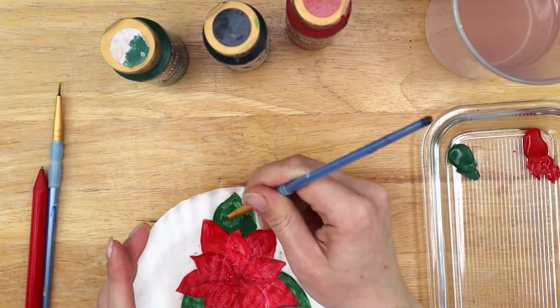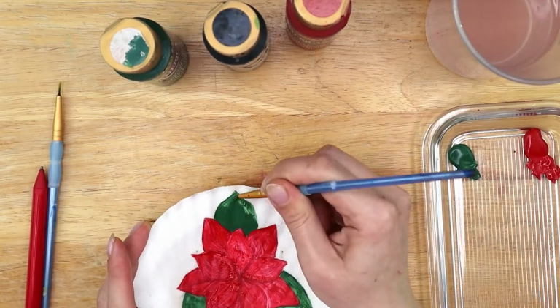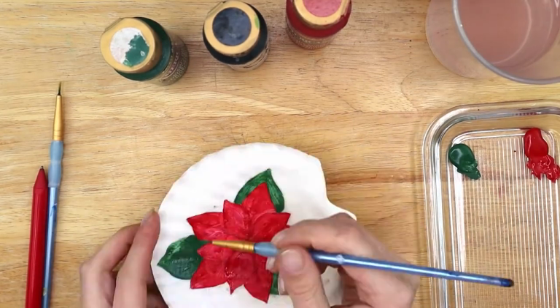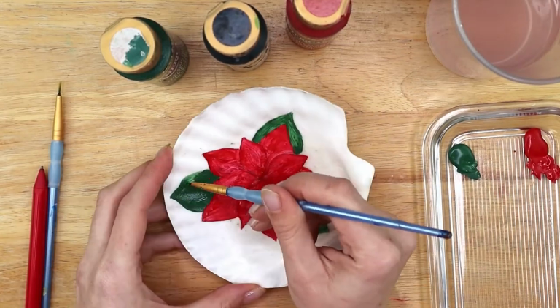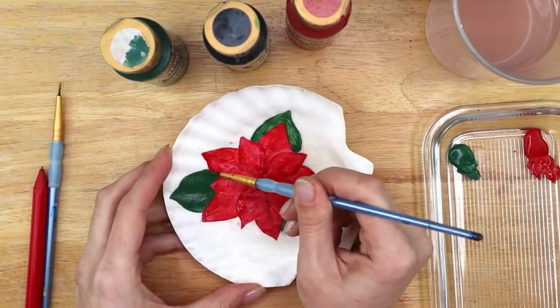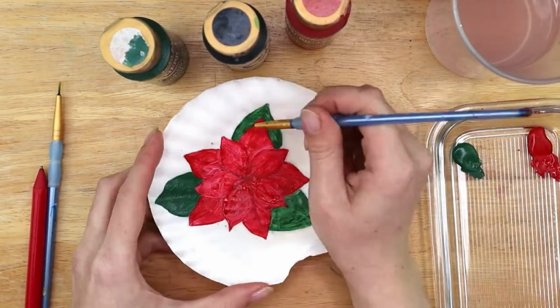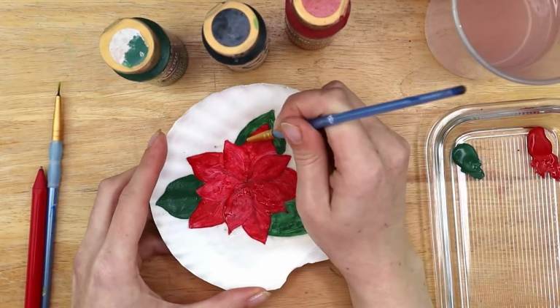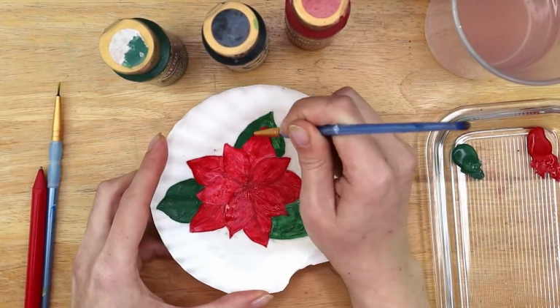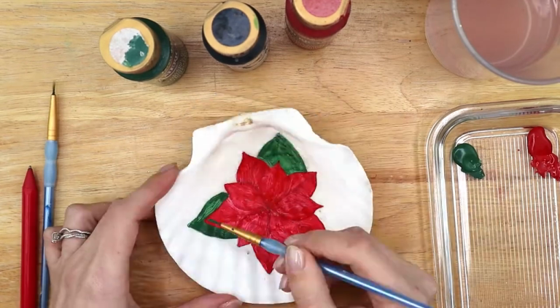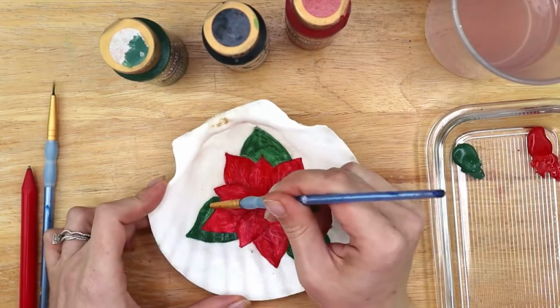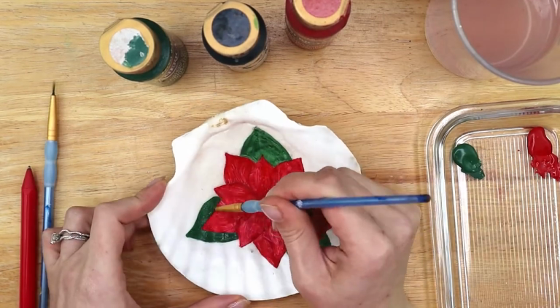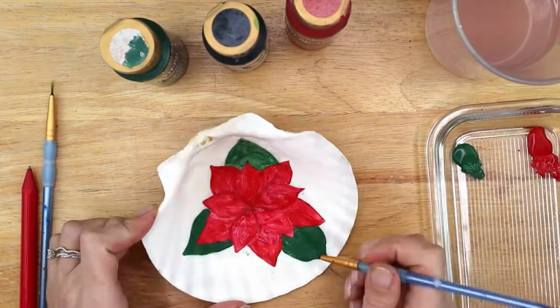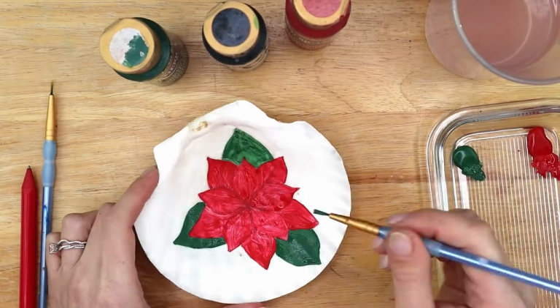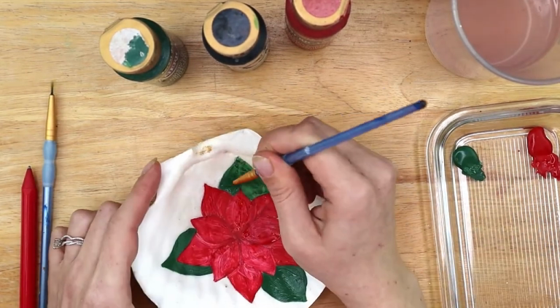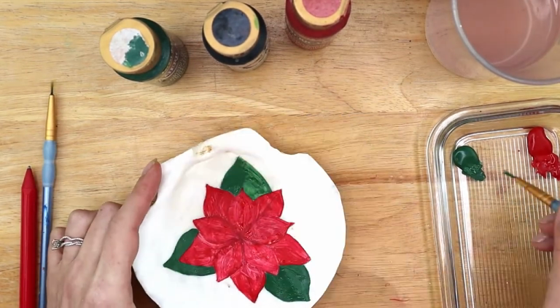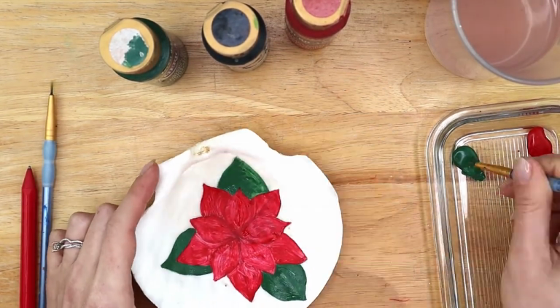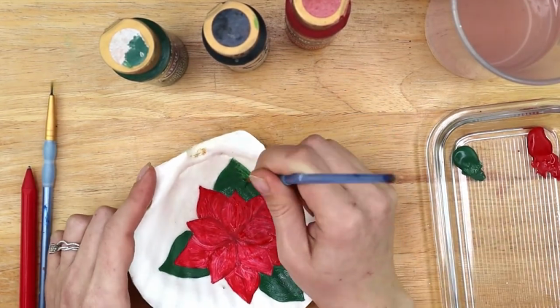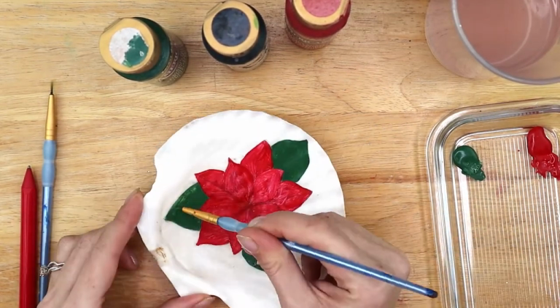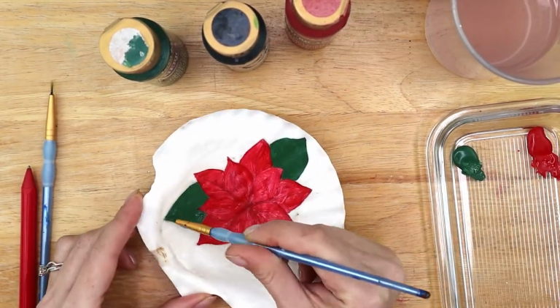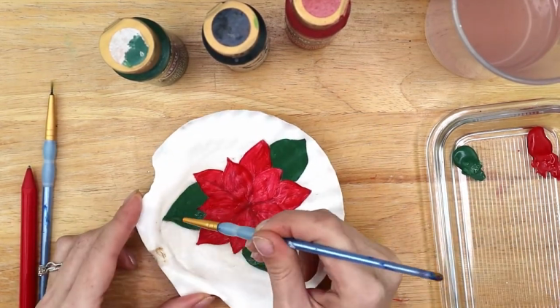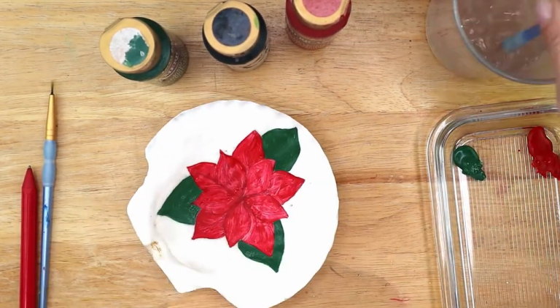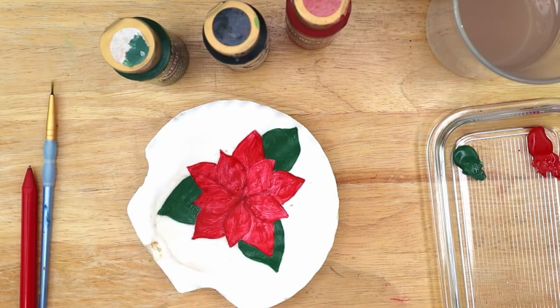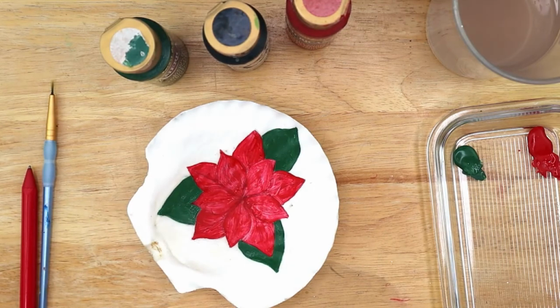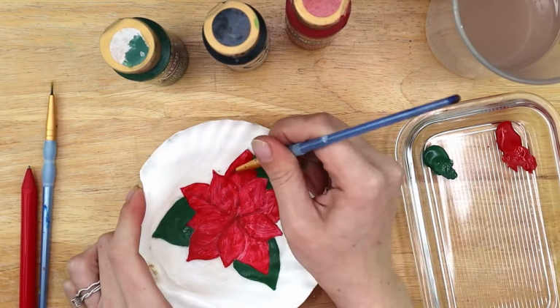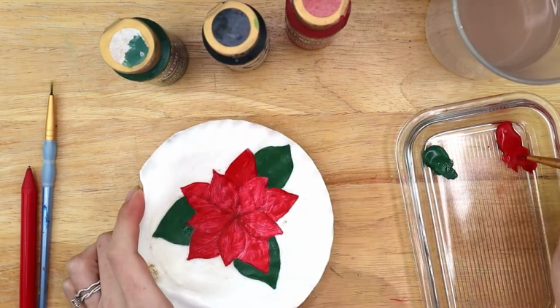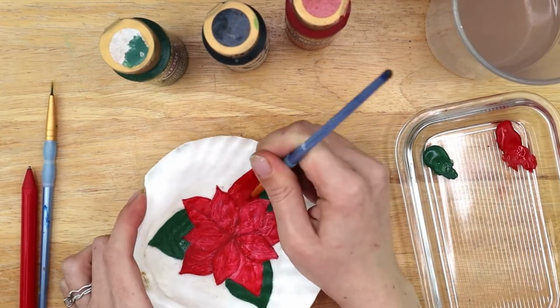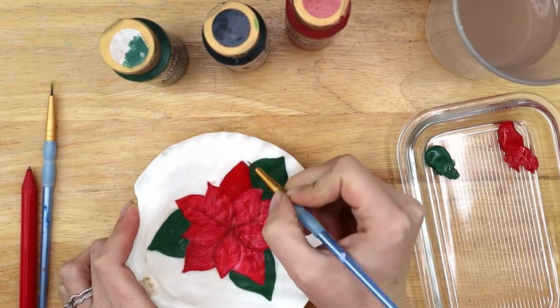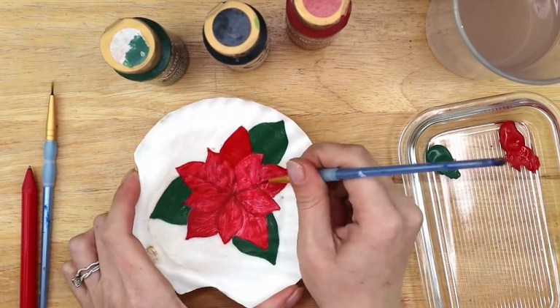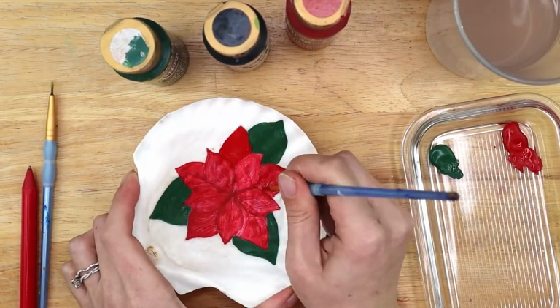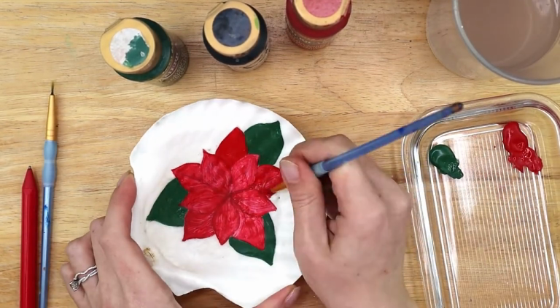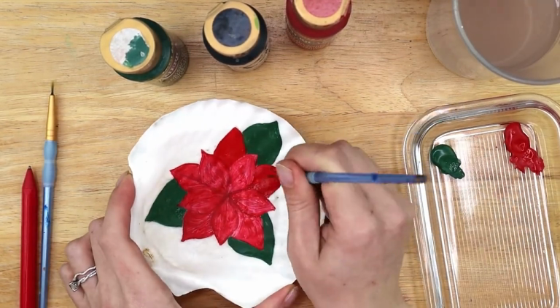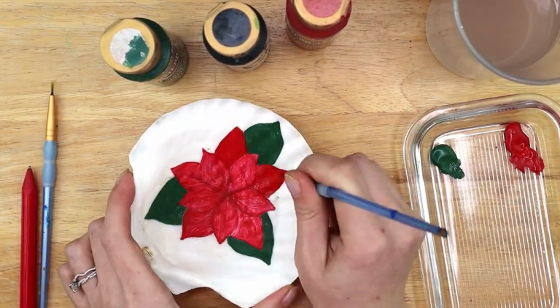By this time the green is probably dry so if you need to do a second layer of paint, start with the green leaves. Then once the red is dry, do a second layer over all the petals as well.